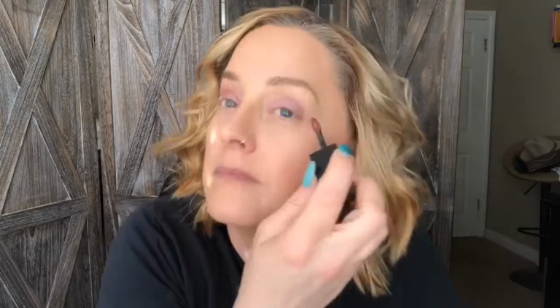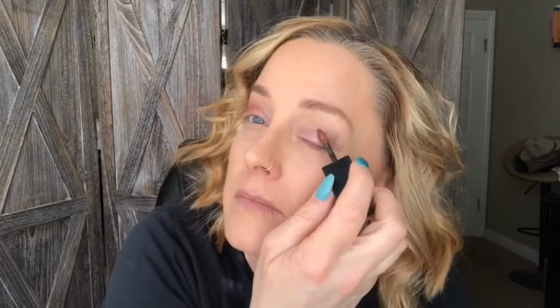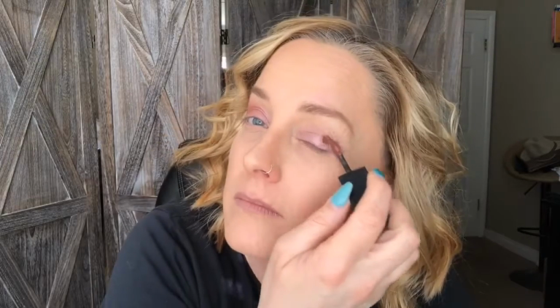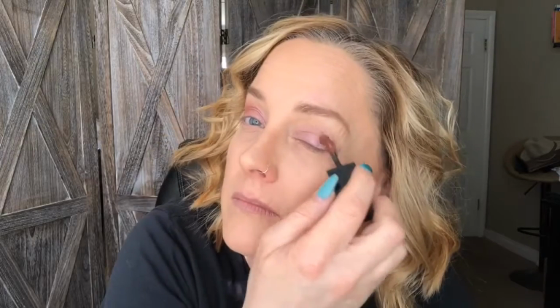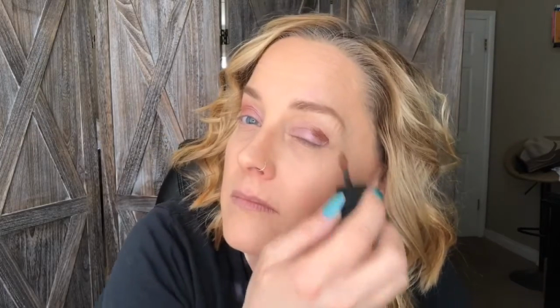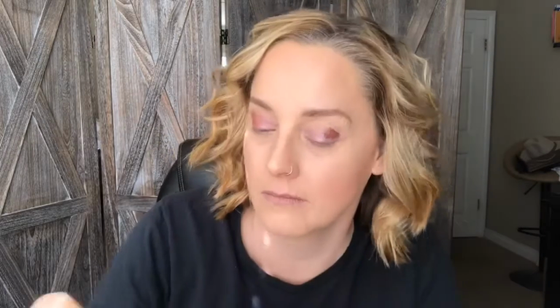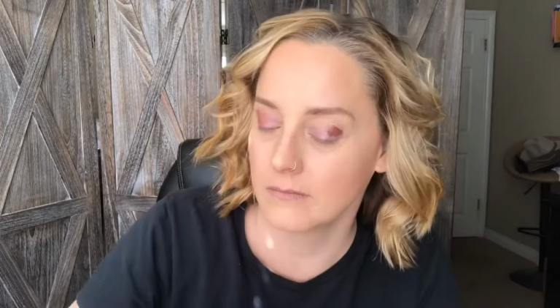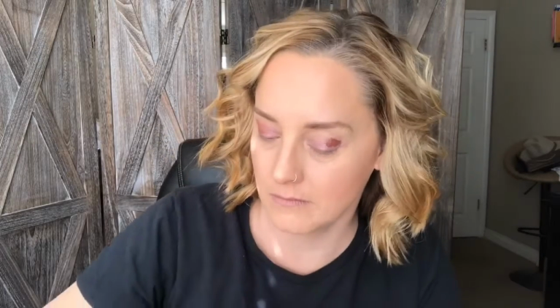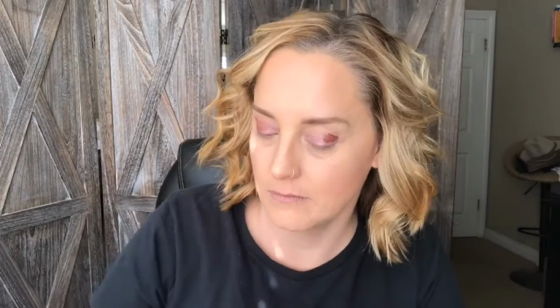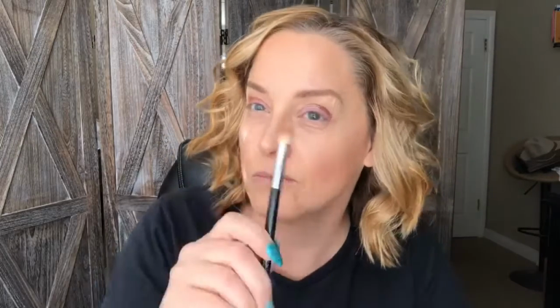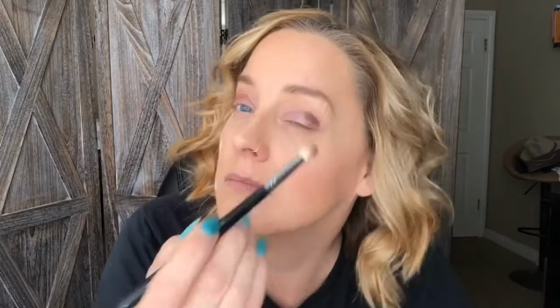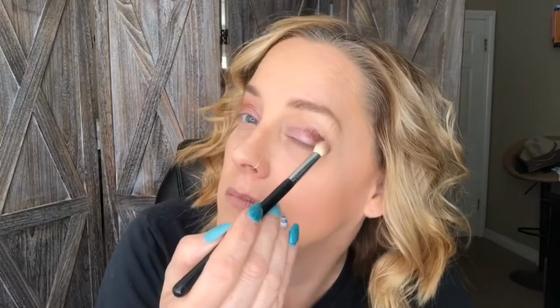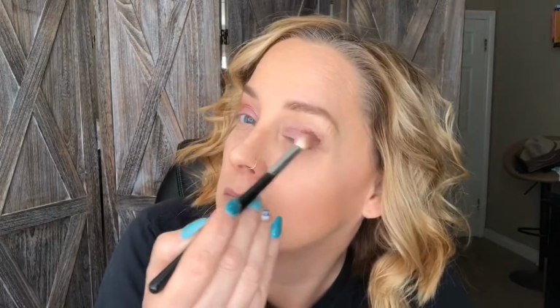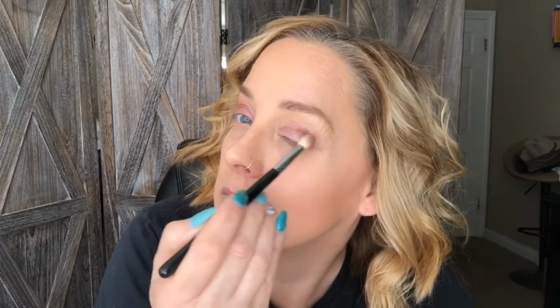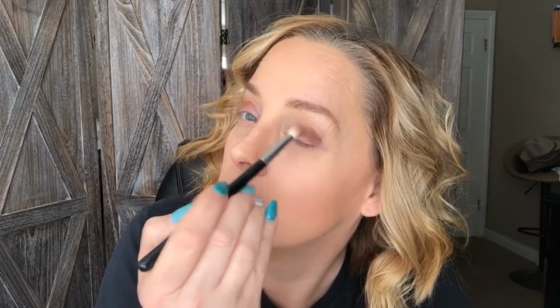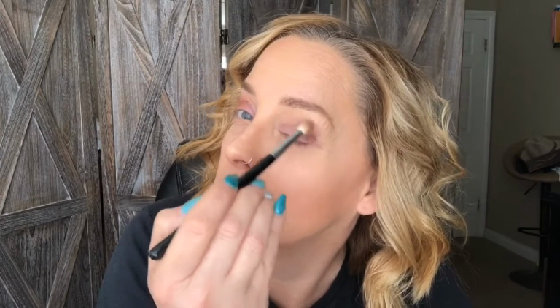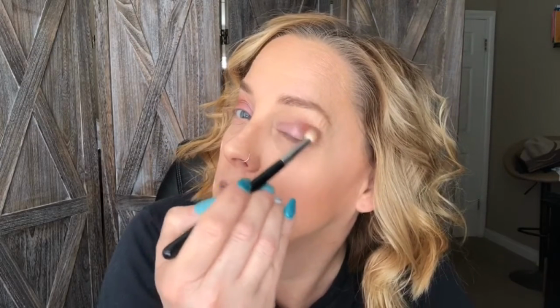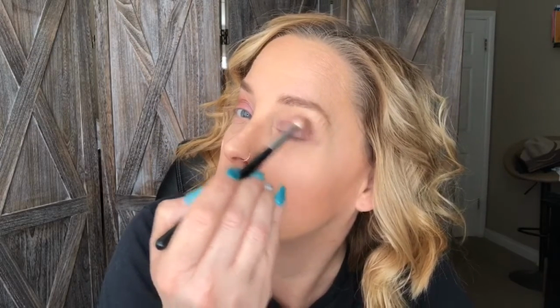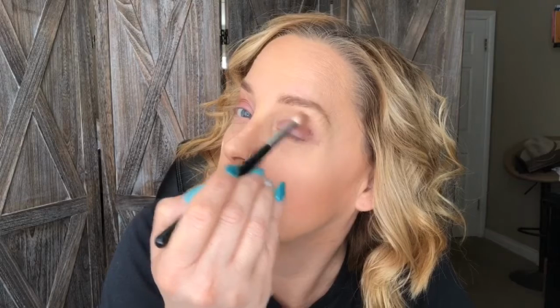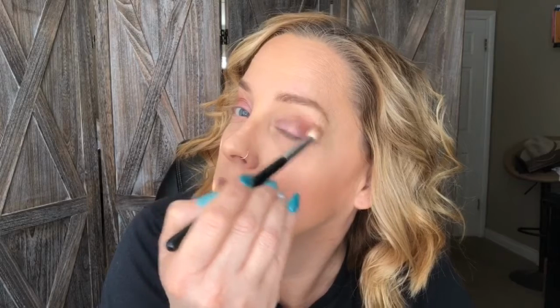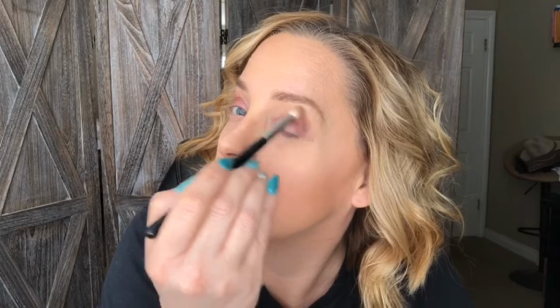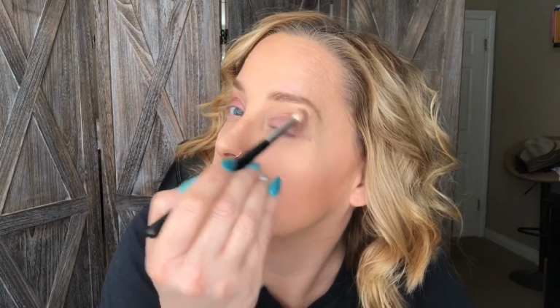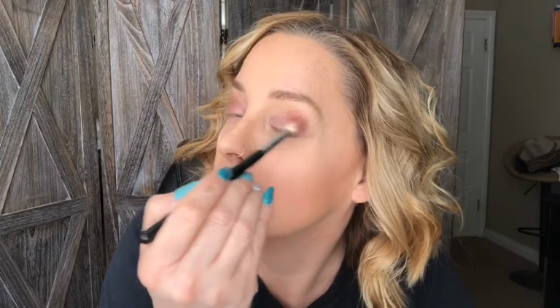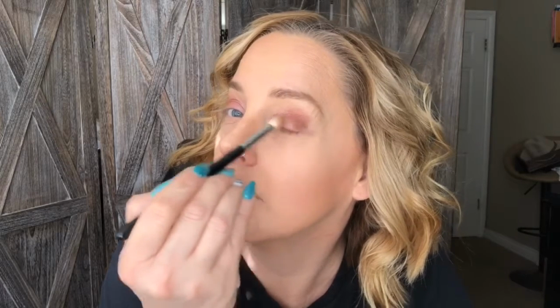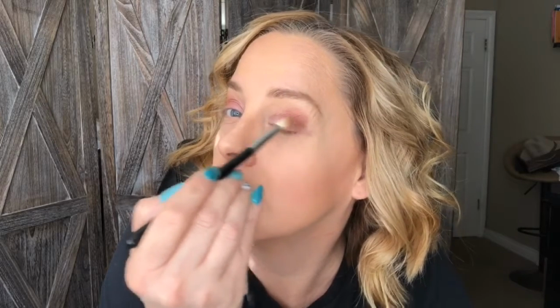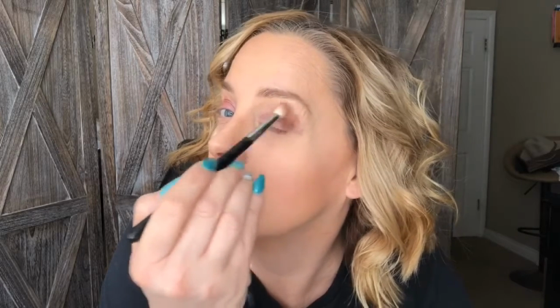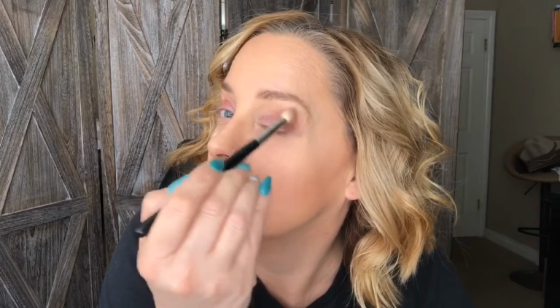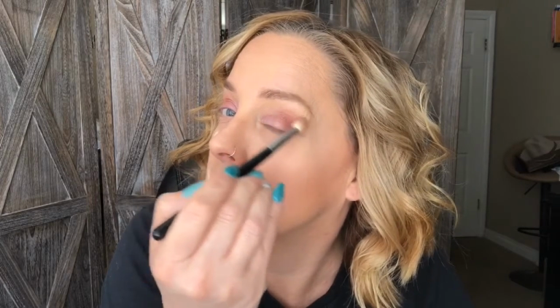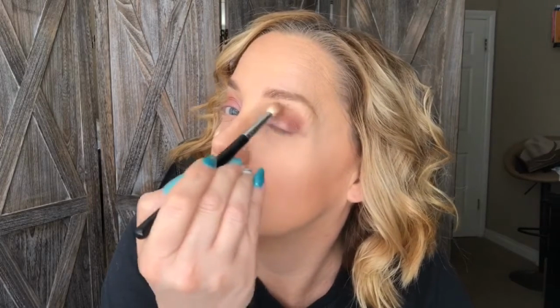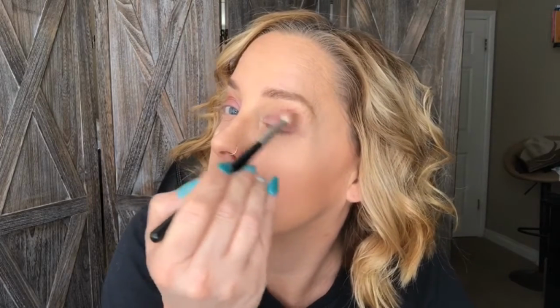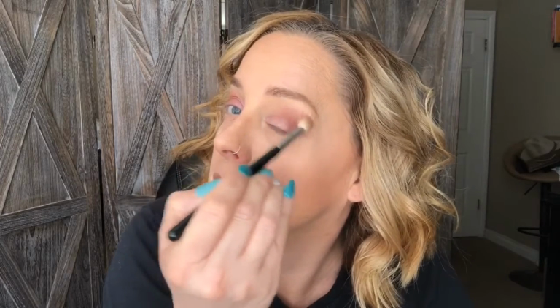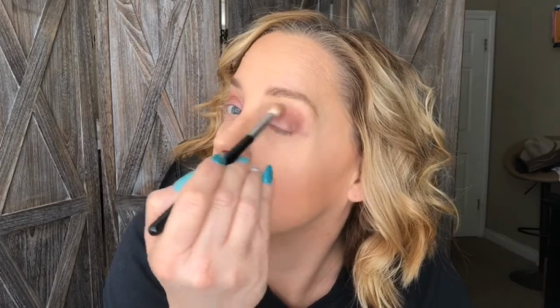Haphazard — like seriously, I don't know how to do makeup. This is like no rhyme or reason, just blending it with the fluffy crease brush.